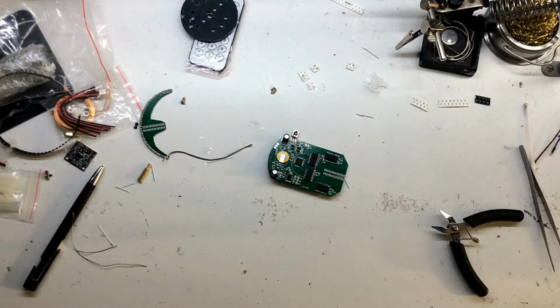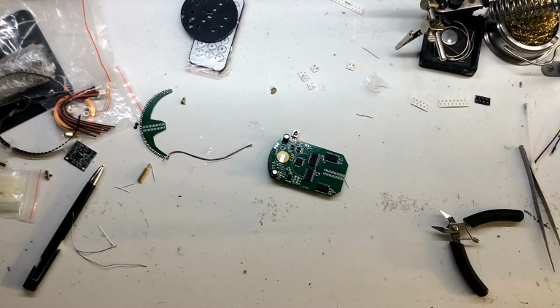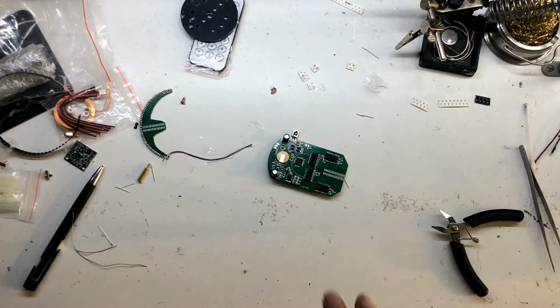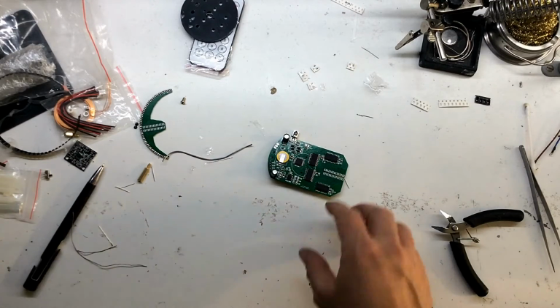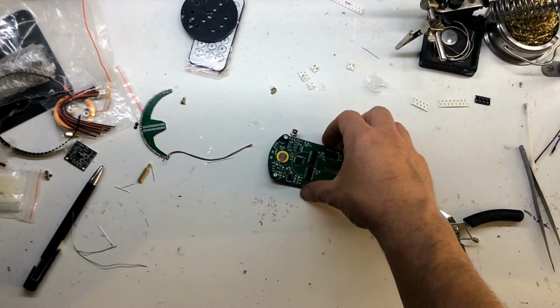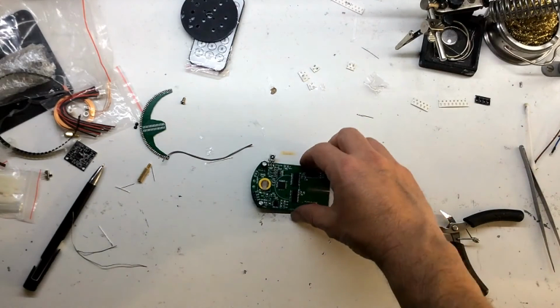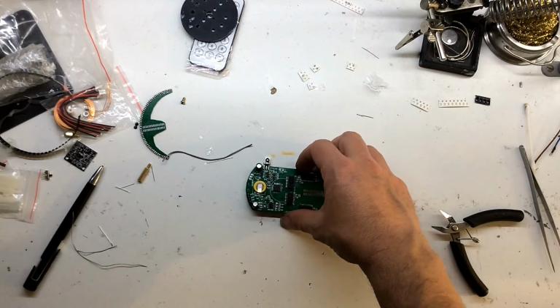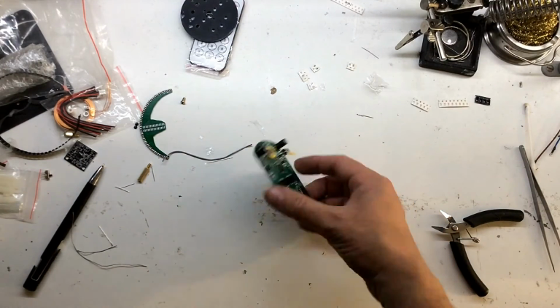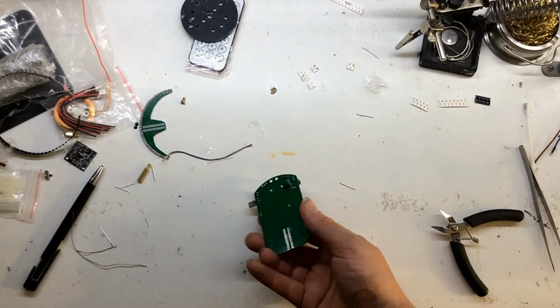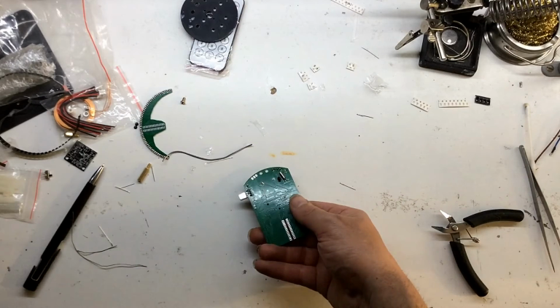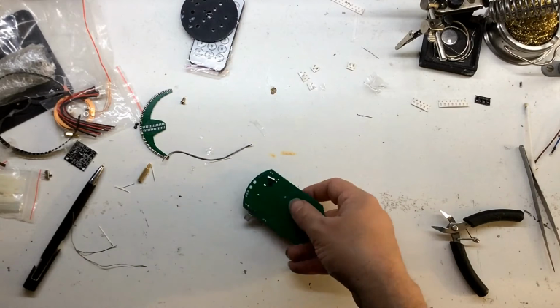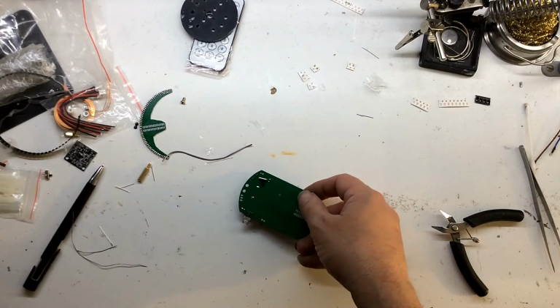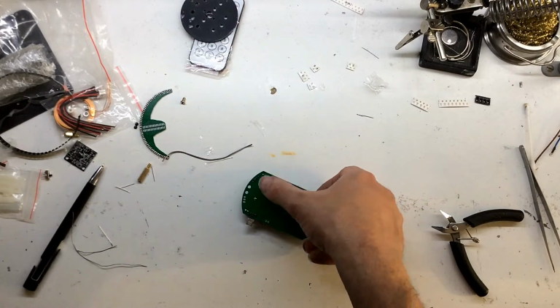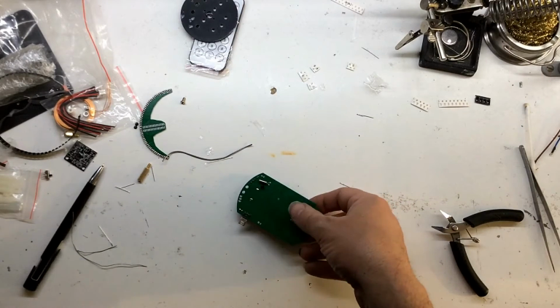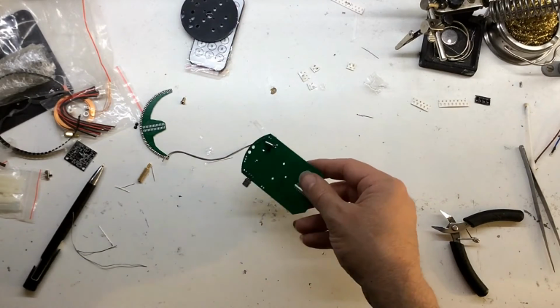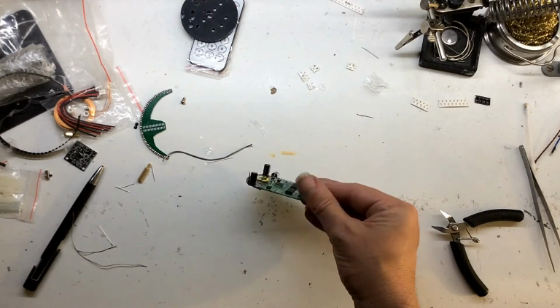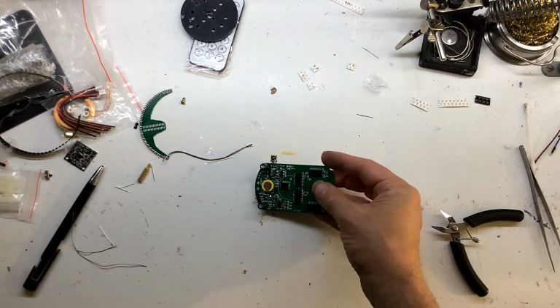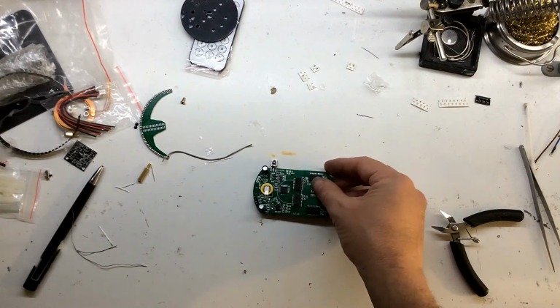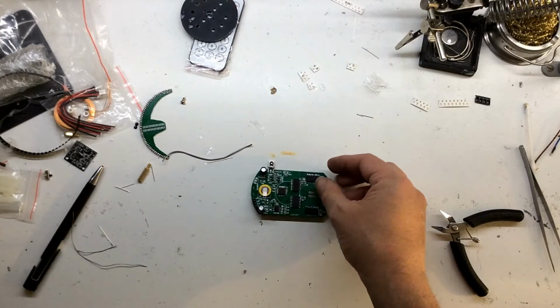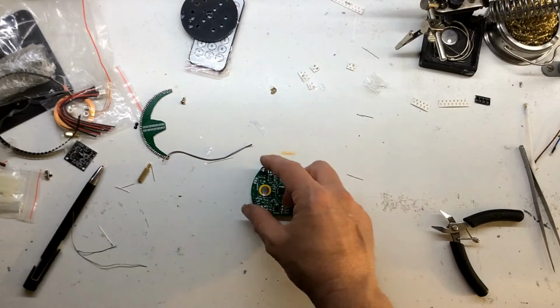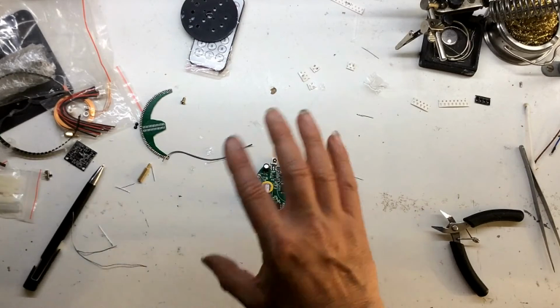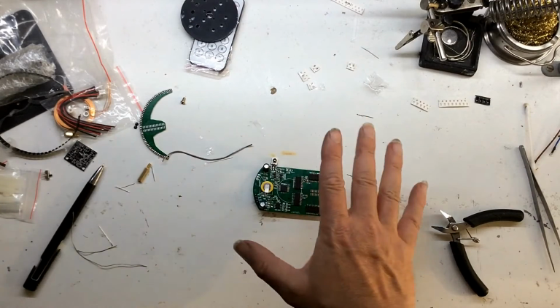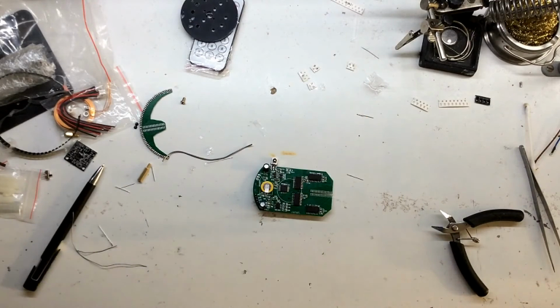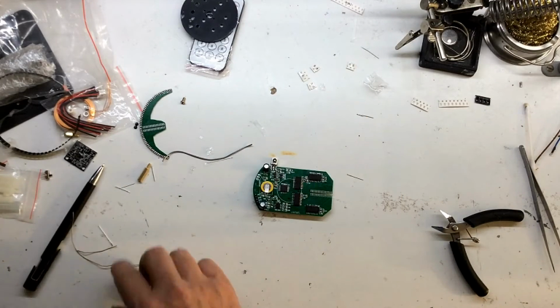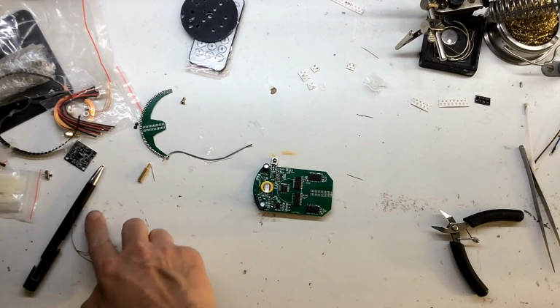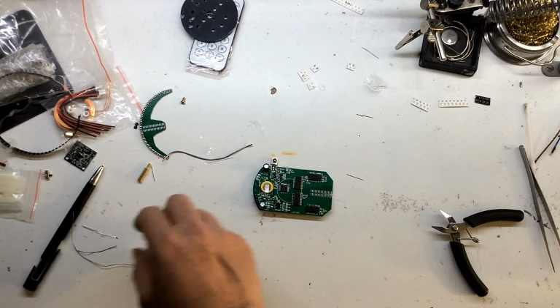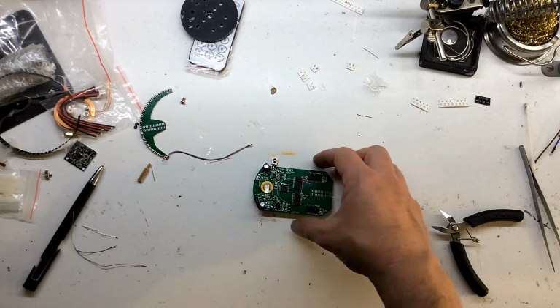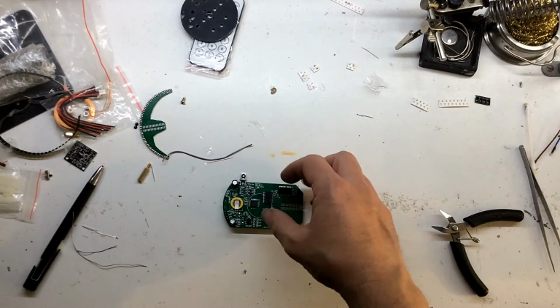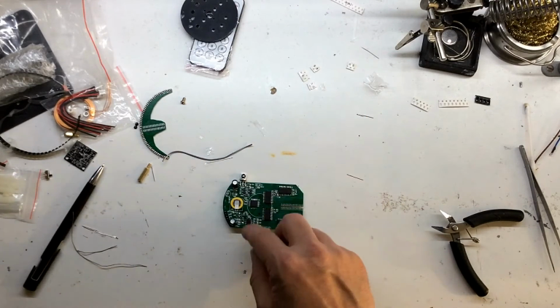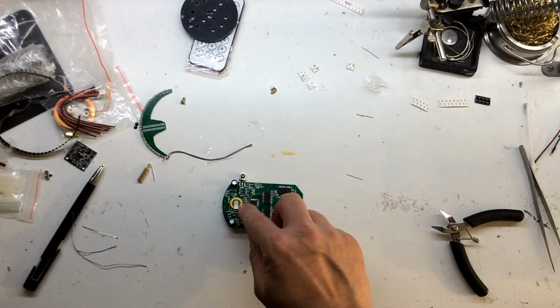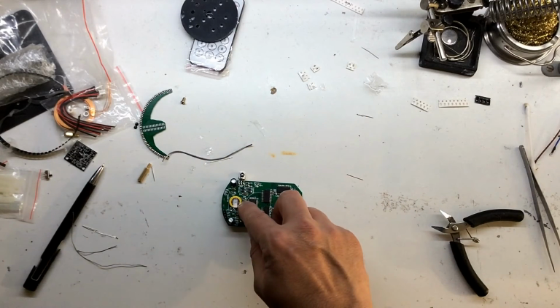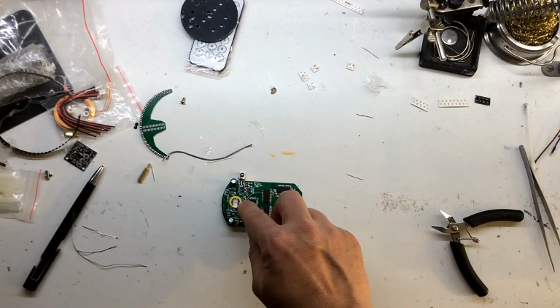Okay, that's all the through-hole components done. As you can see, there were actually two on the back; the rest were all on the front. Hopefully they're all in the right place.